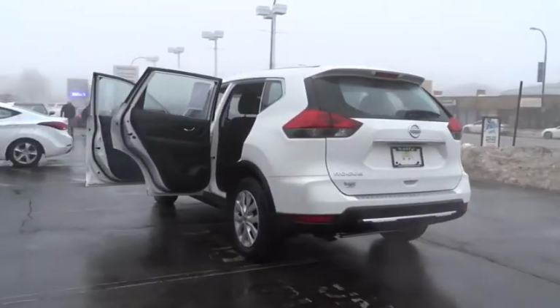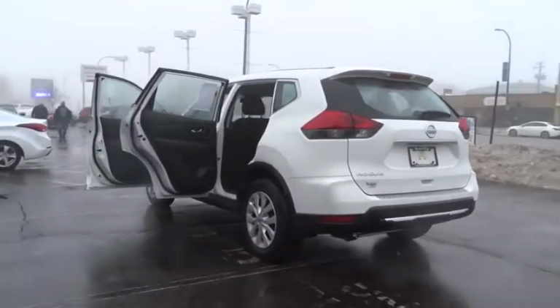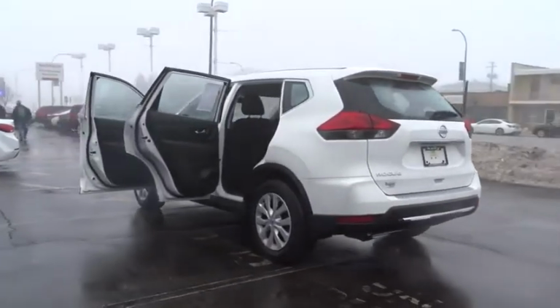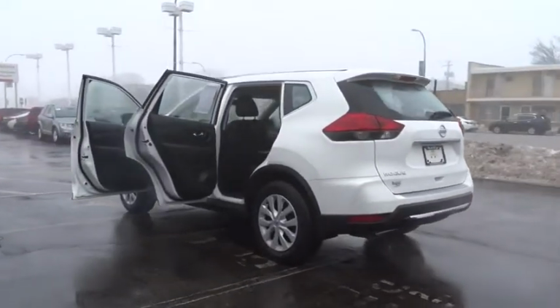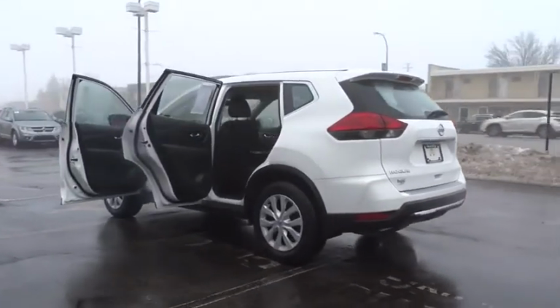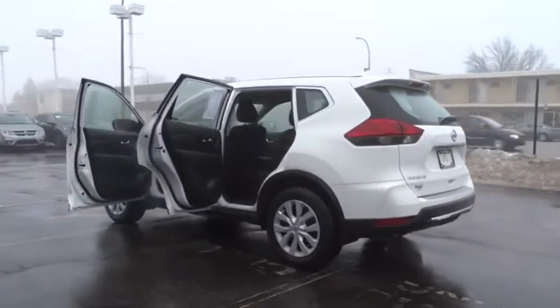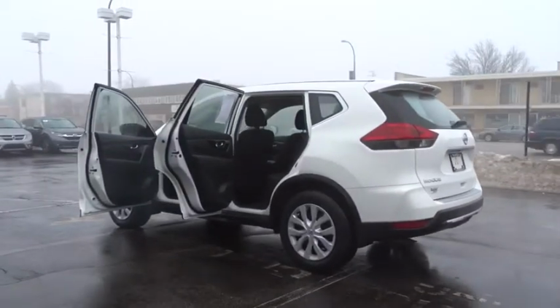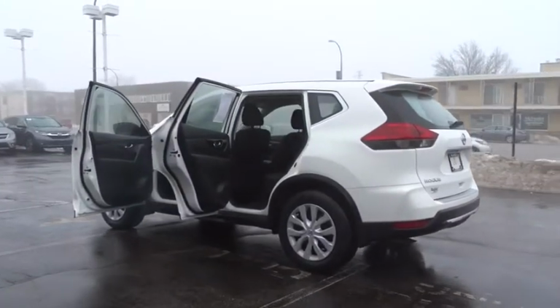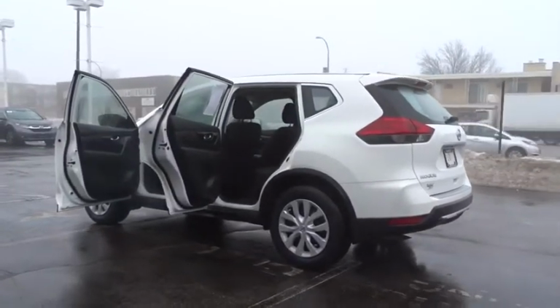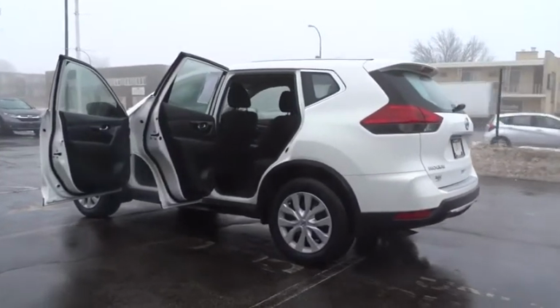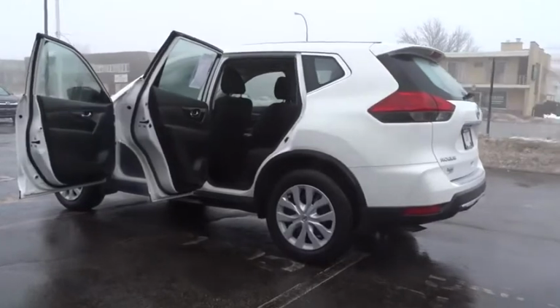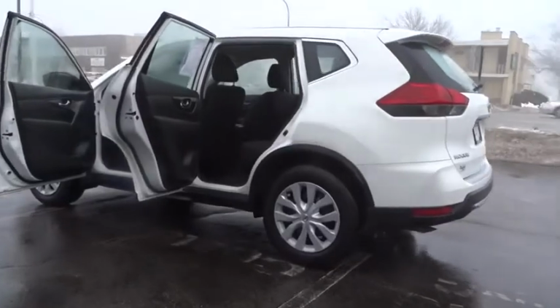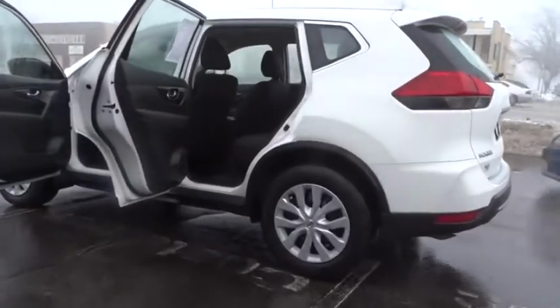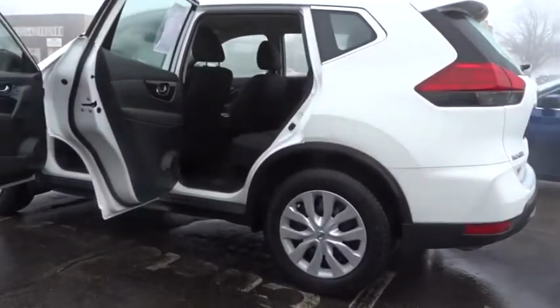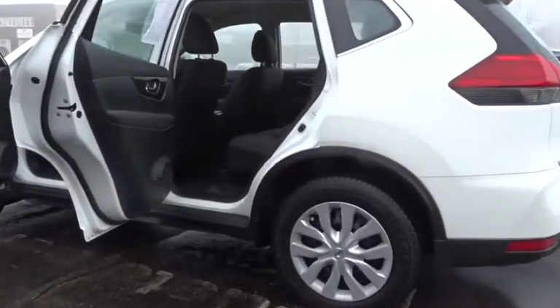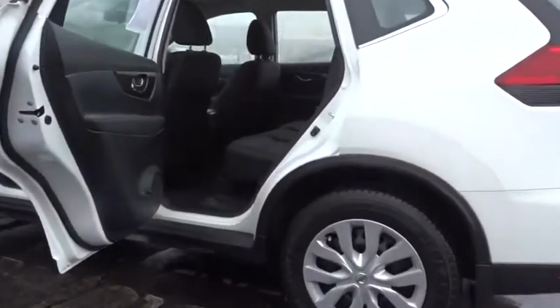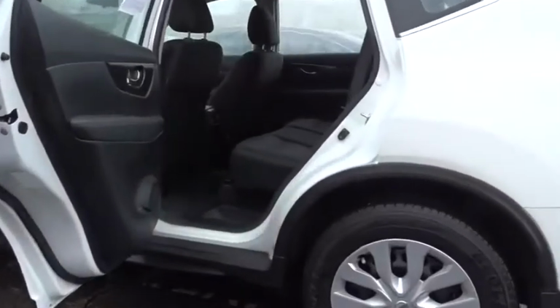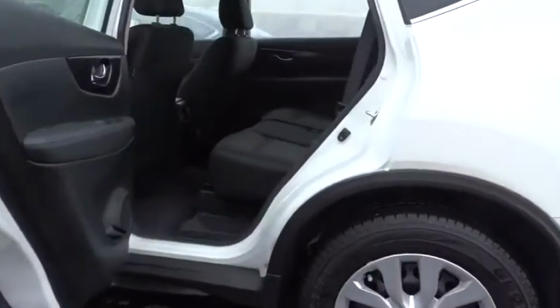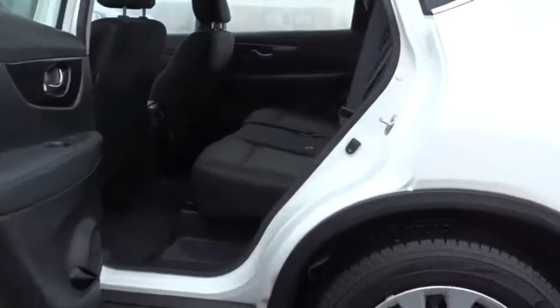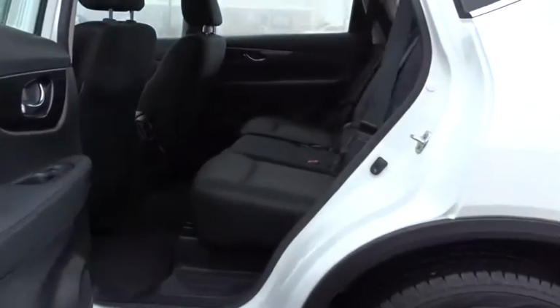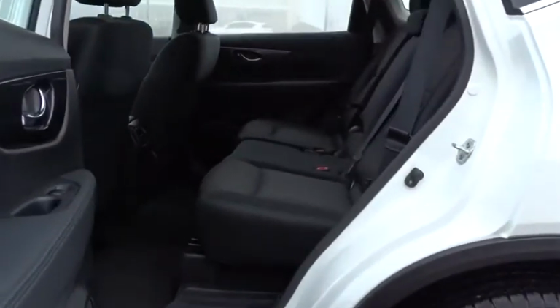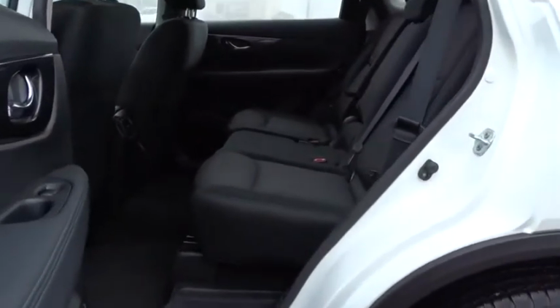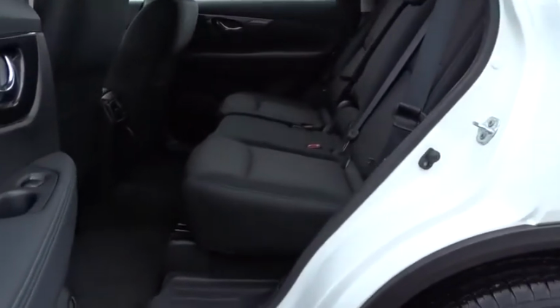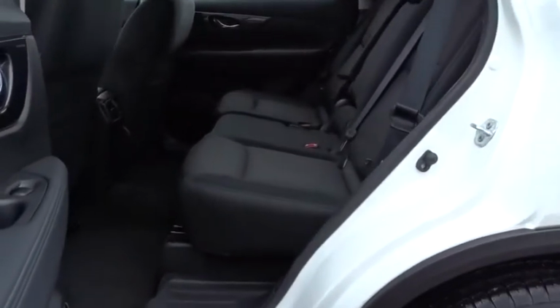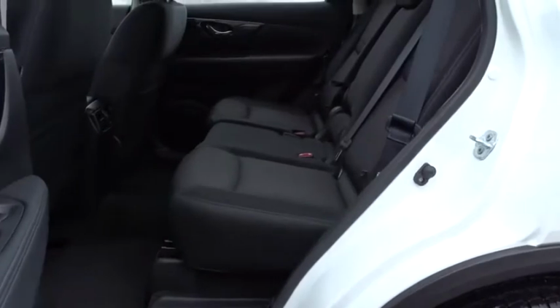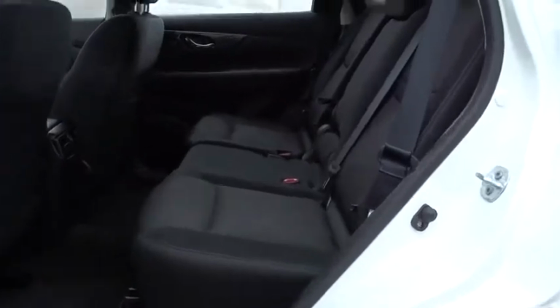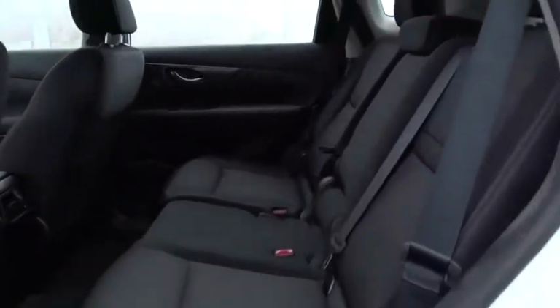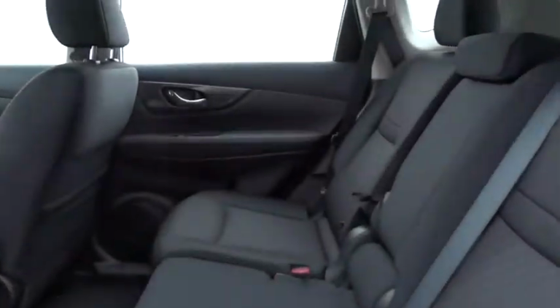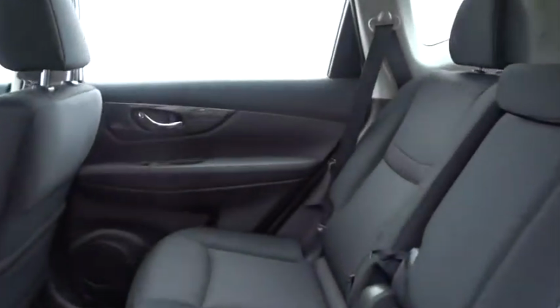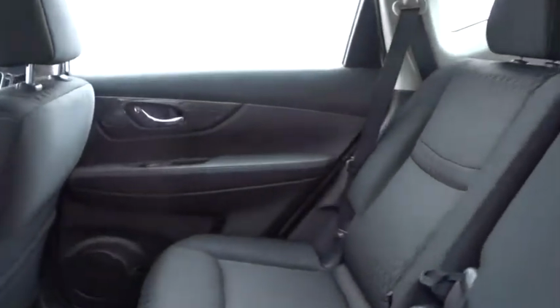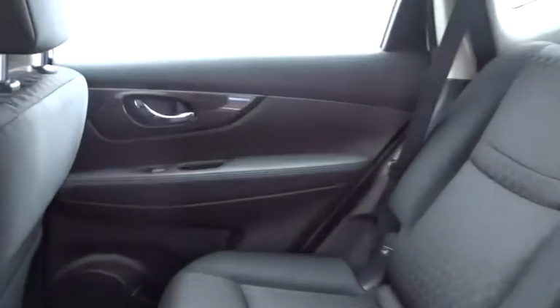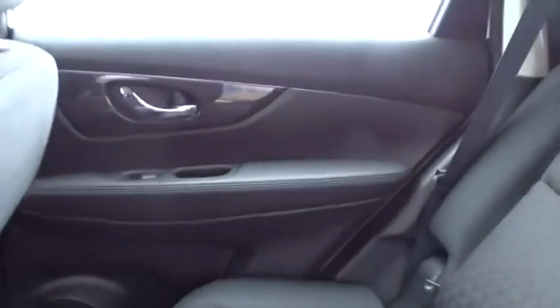This vehicle has less than 5,000 miles. Here are some of this vehicle's great options: anti-lock braking system, traction control, keyless entry, stability control, steering wheel audio controls.